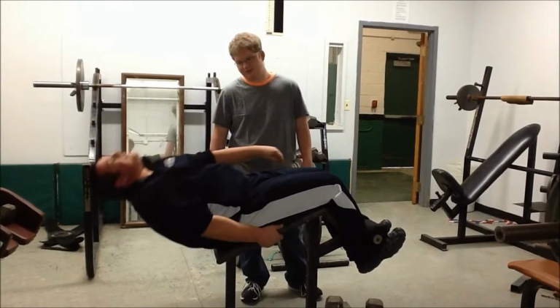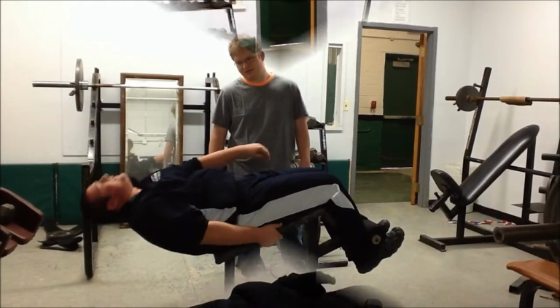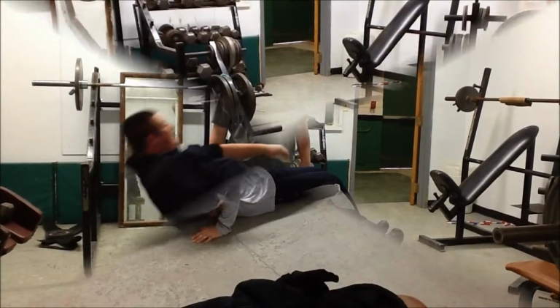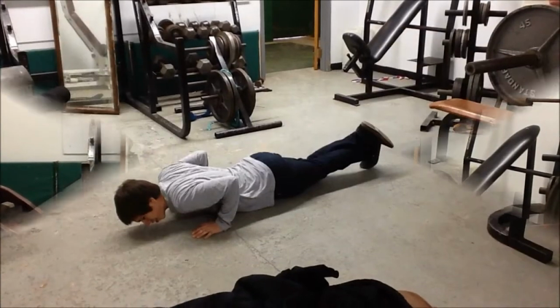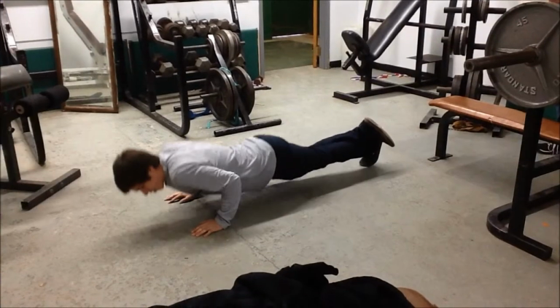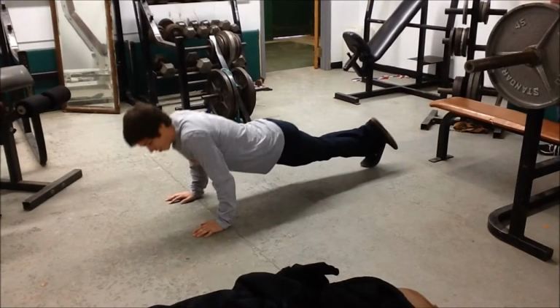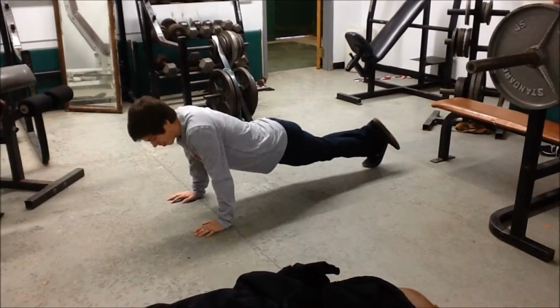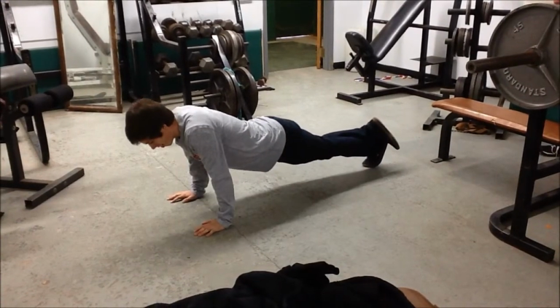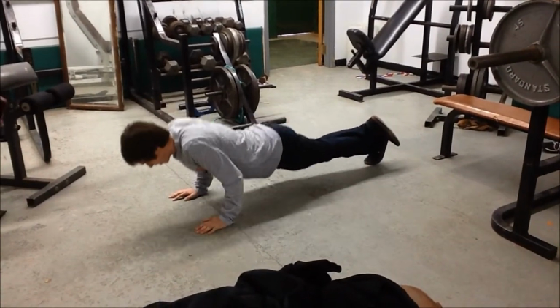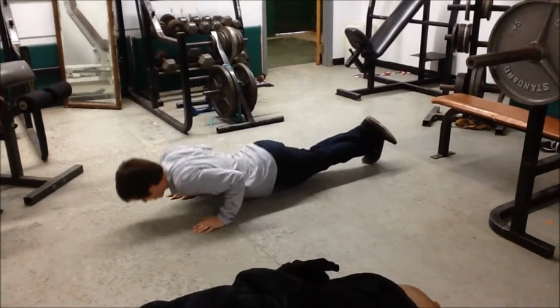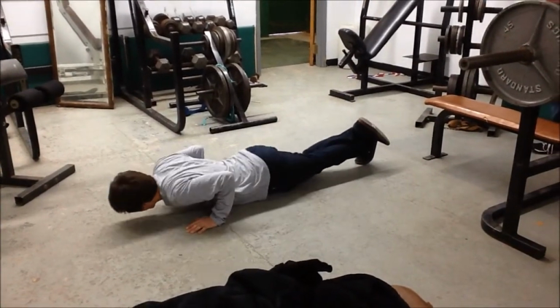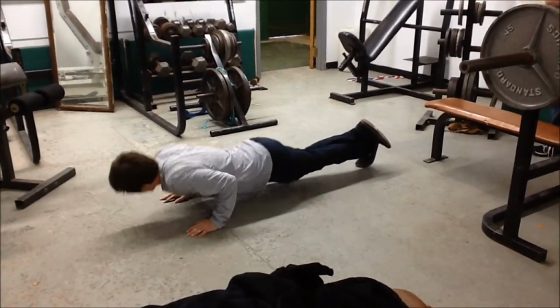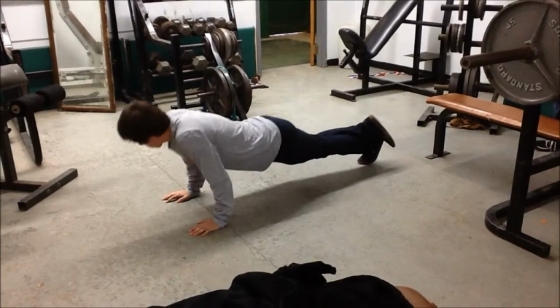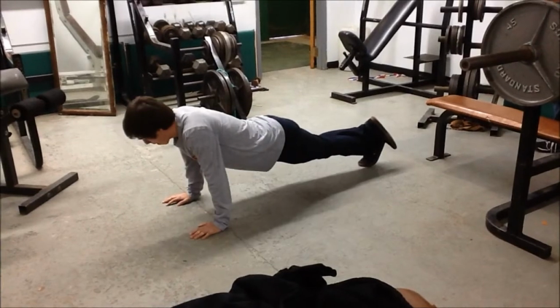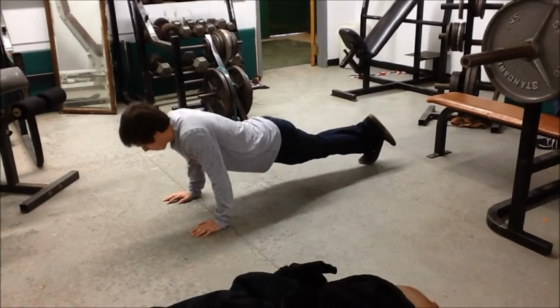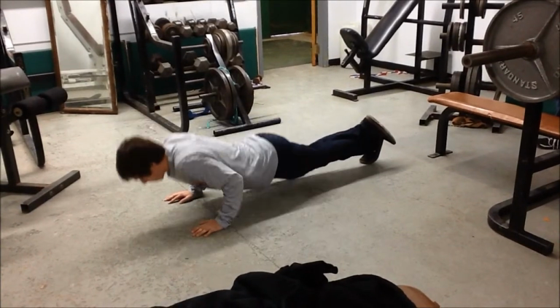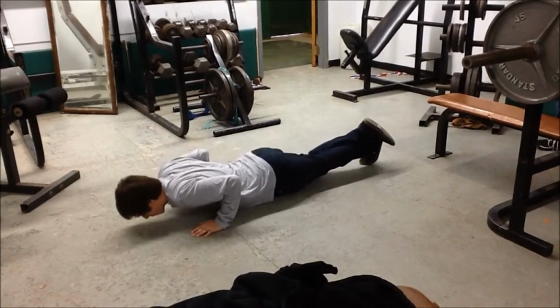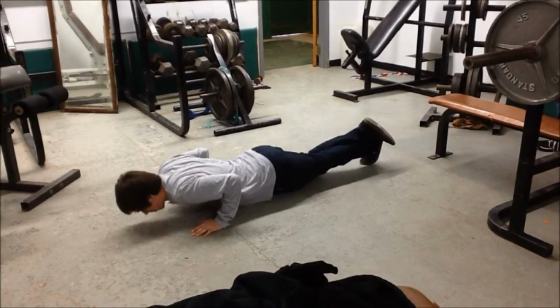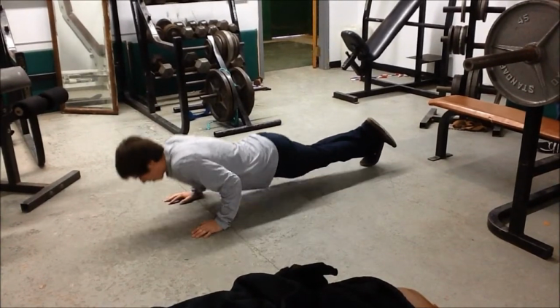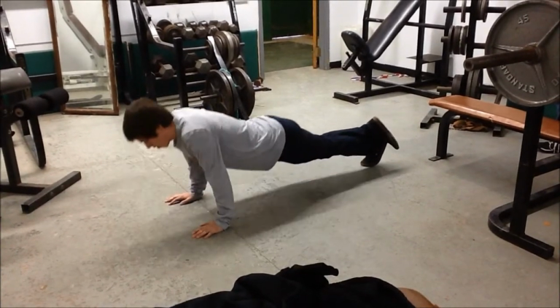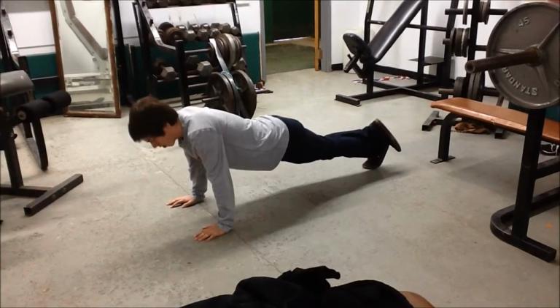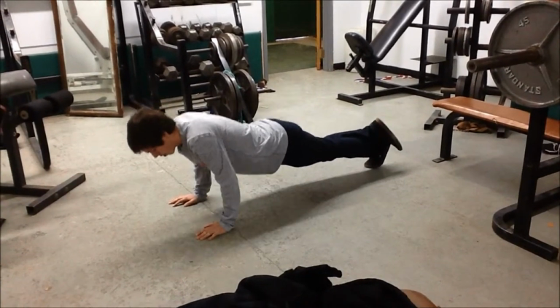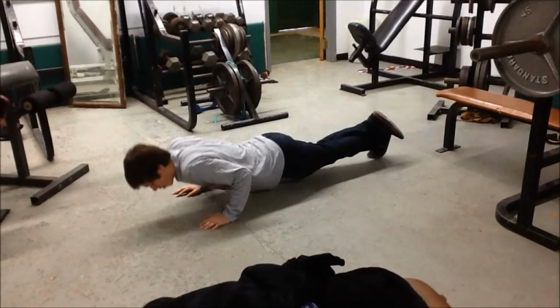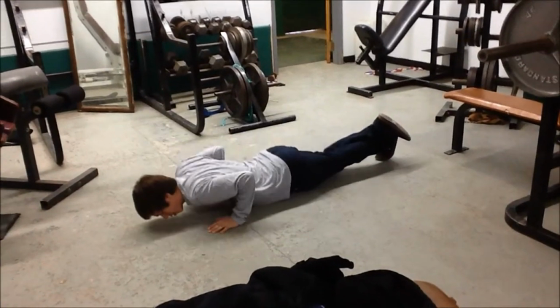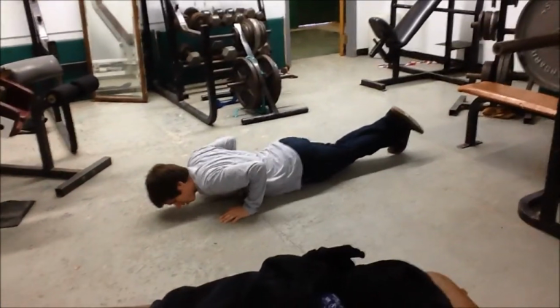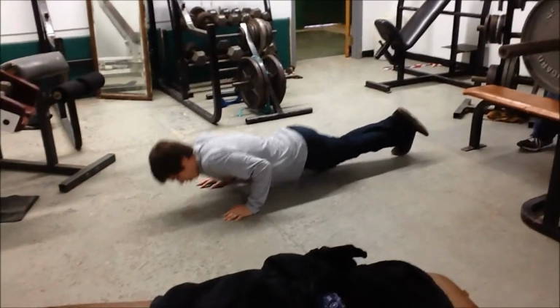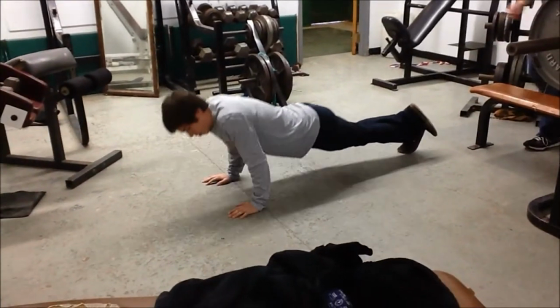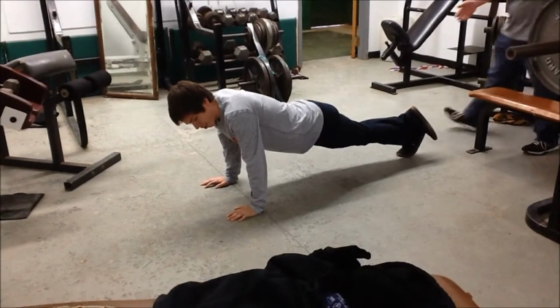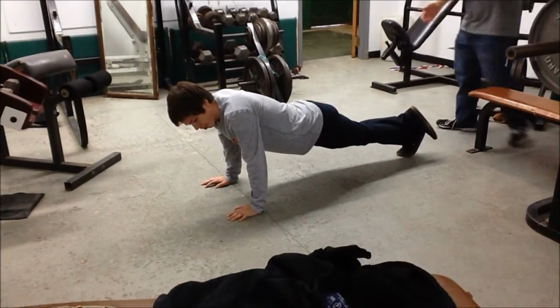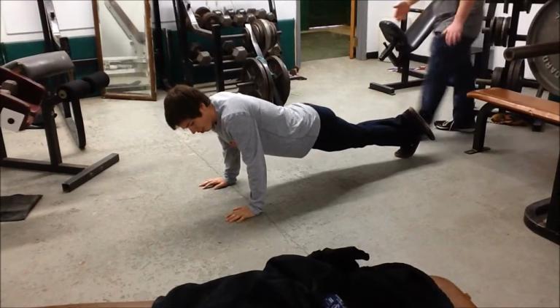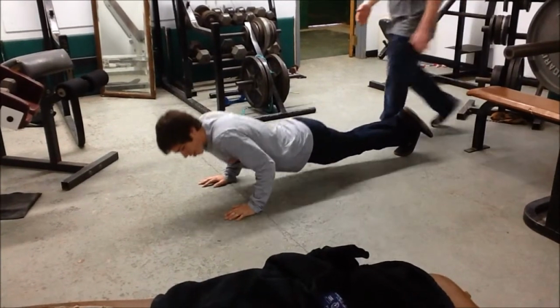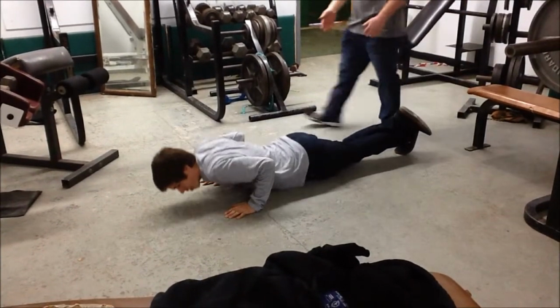This is the push-up. It works your pecs, your triceps, your delts, your biceps, your abs, and it's flexing and extension. This is how you are supposed to do a push-up.